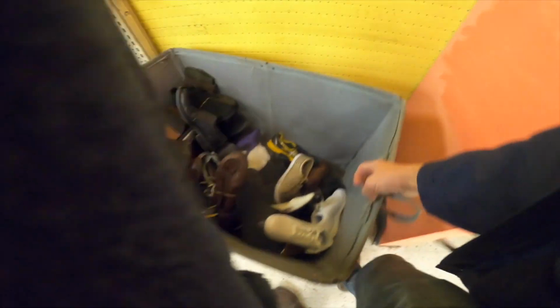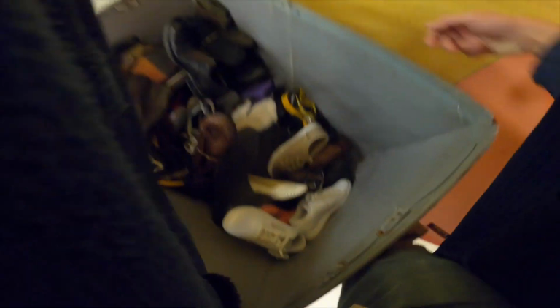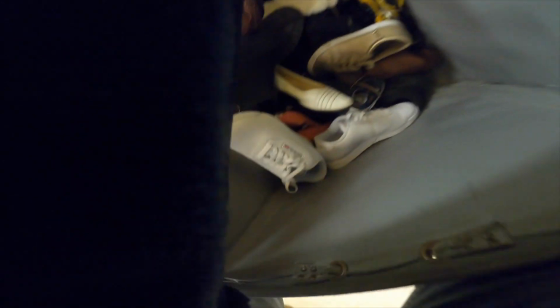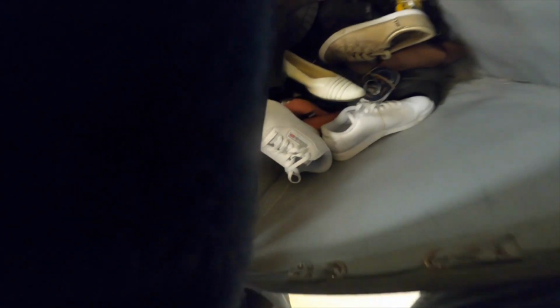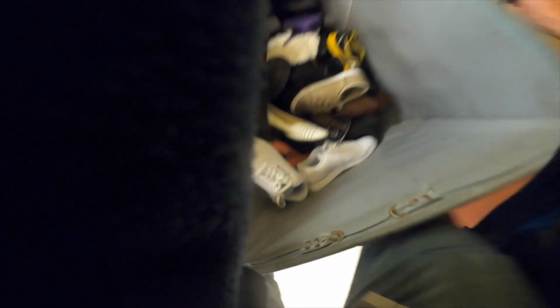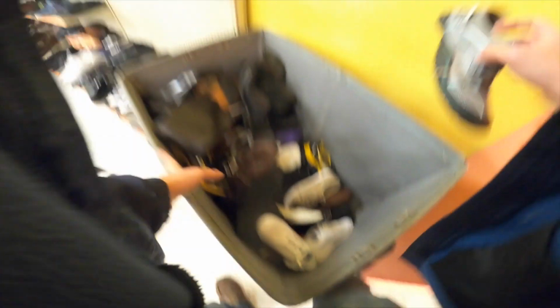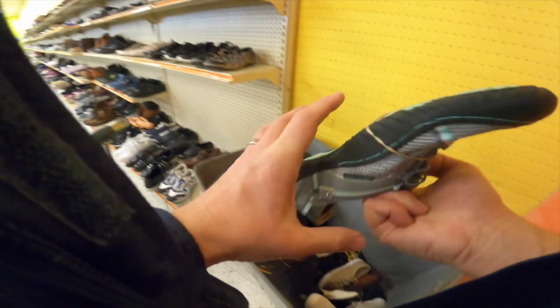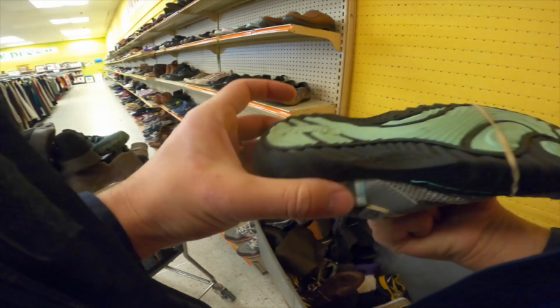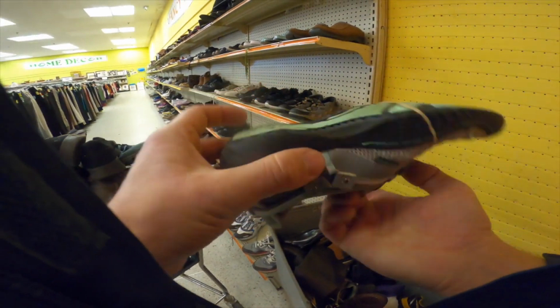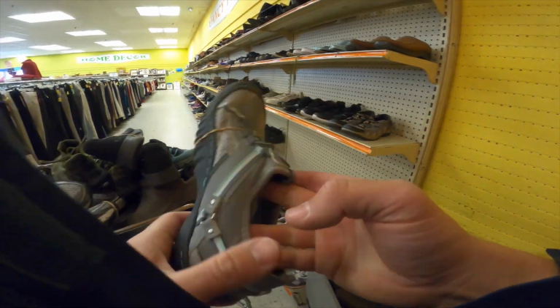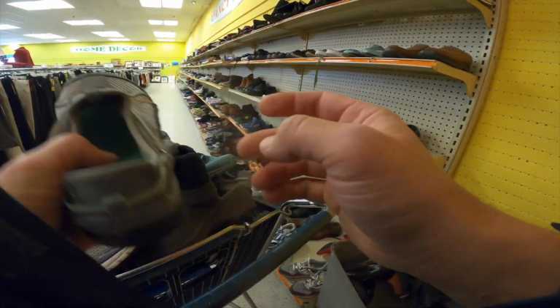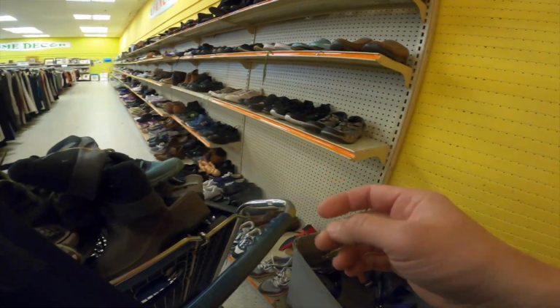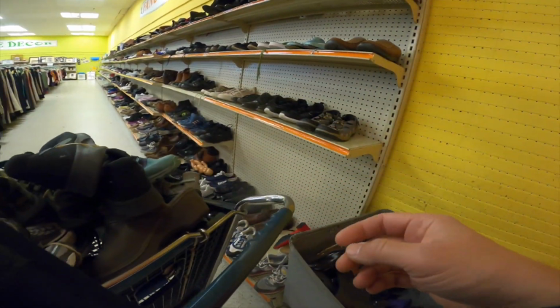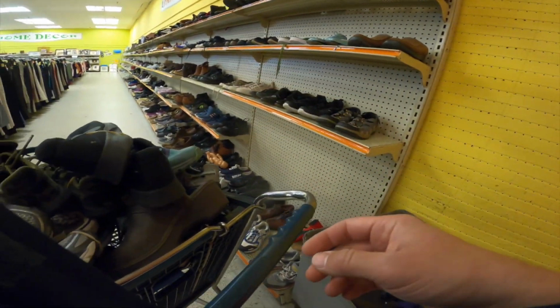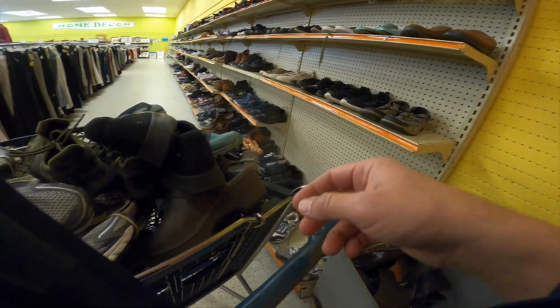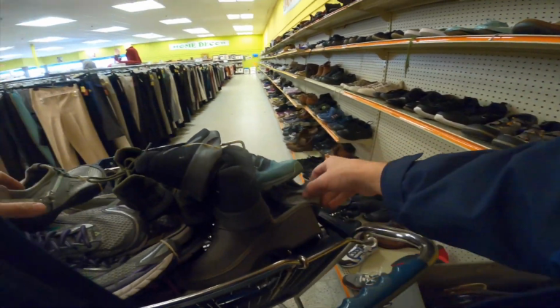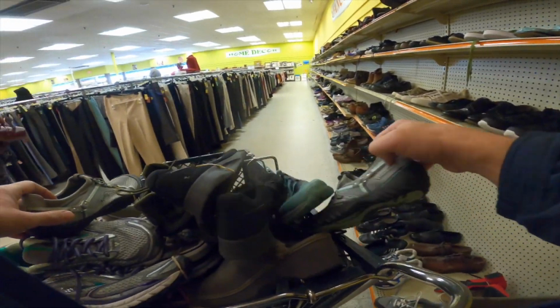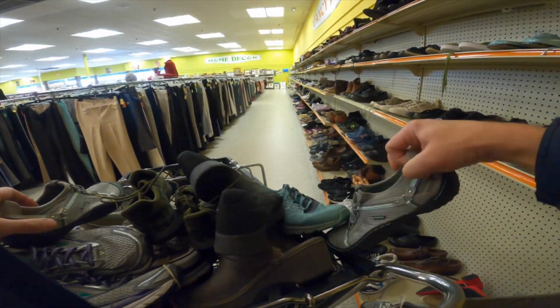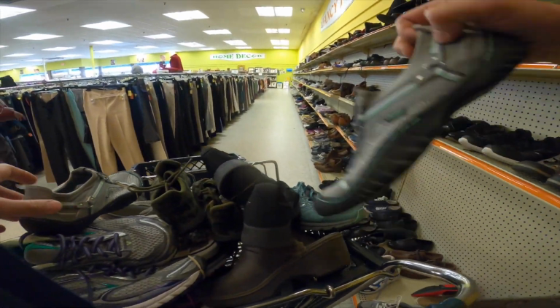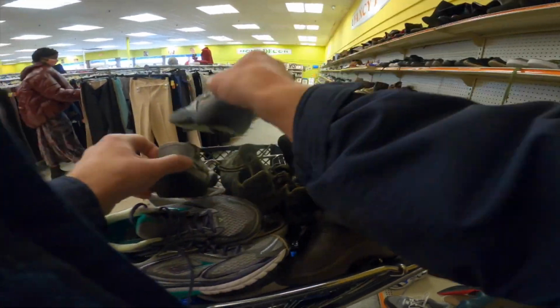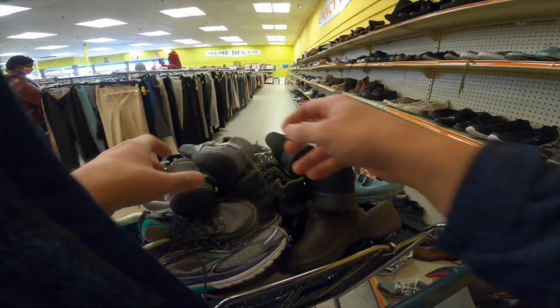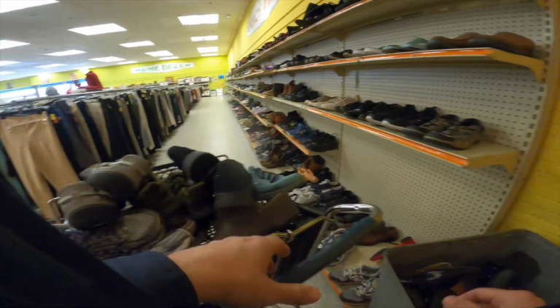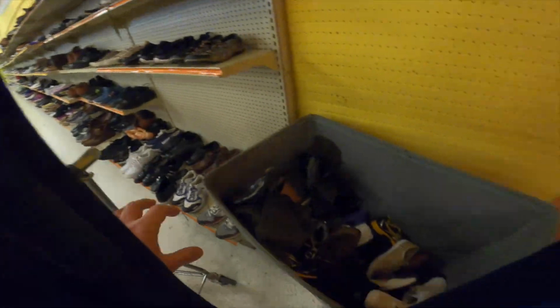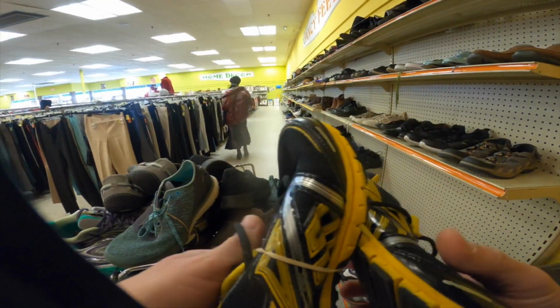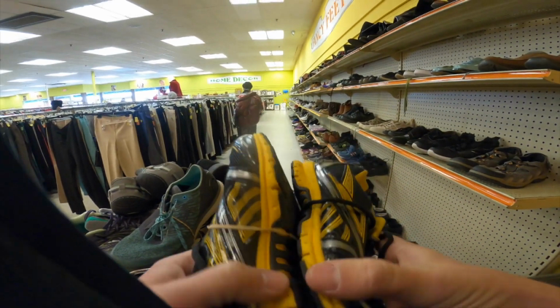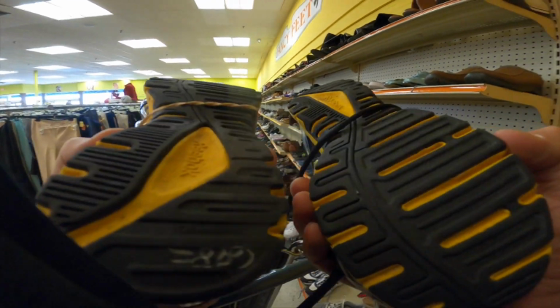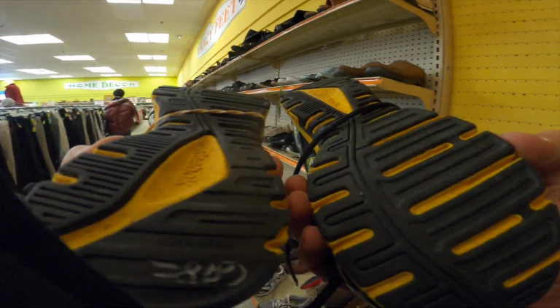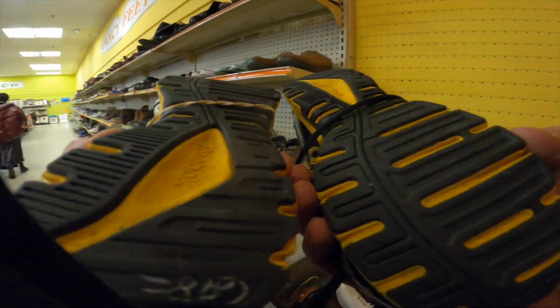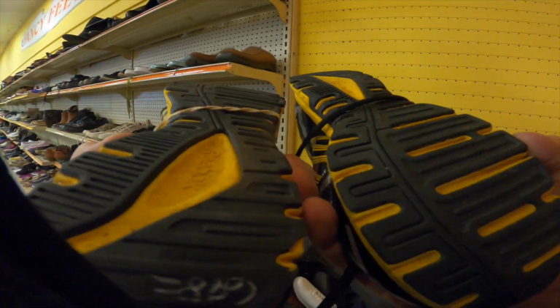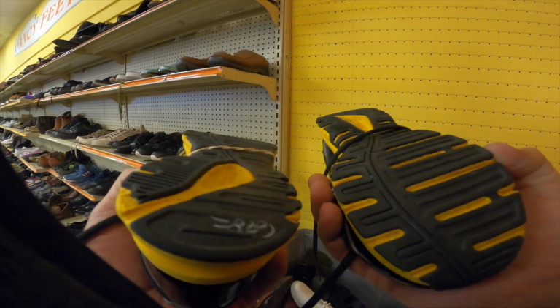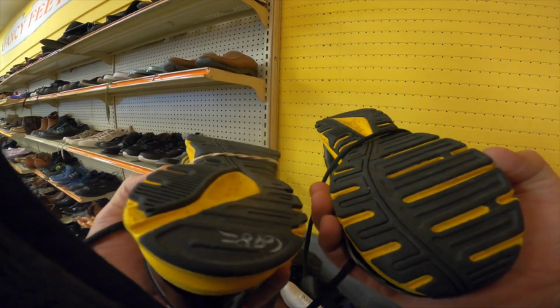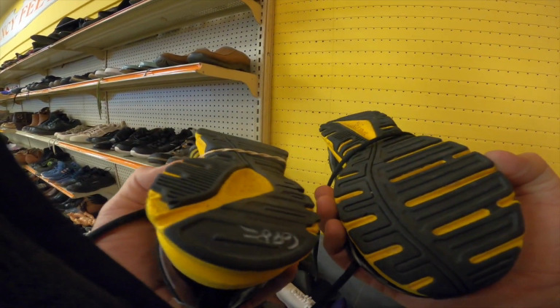Looking behind the bin, I found the other J-Sport flat. I did find that pair of black Nike running shoes as well — just a basic pair of black Nike running shoes that we picked up.